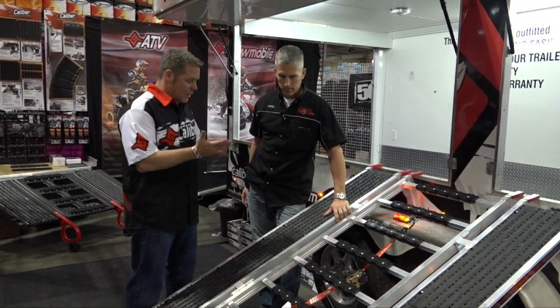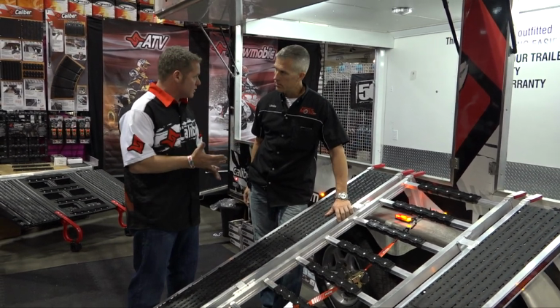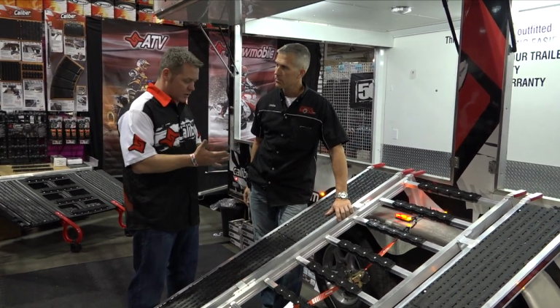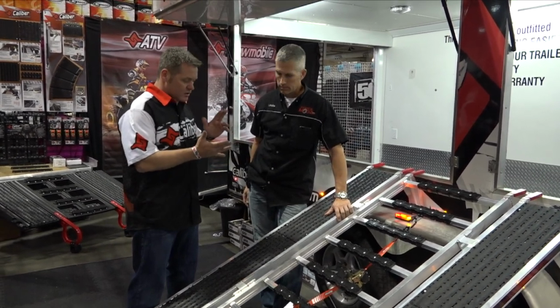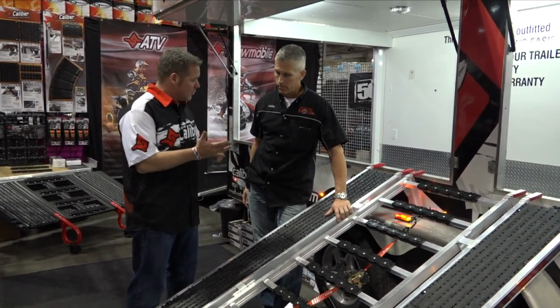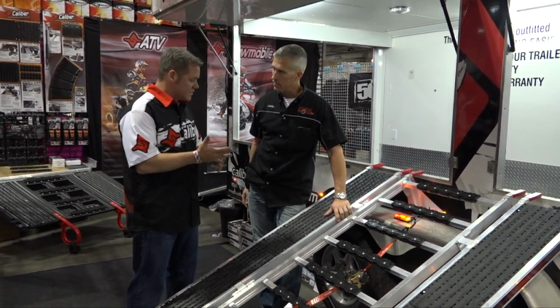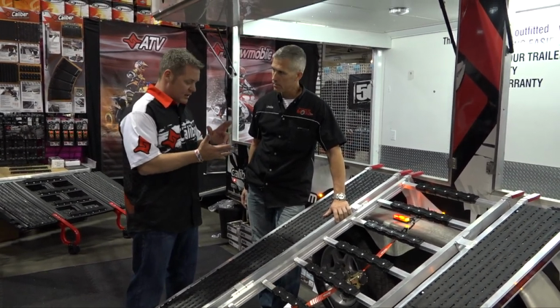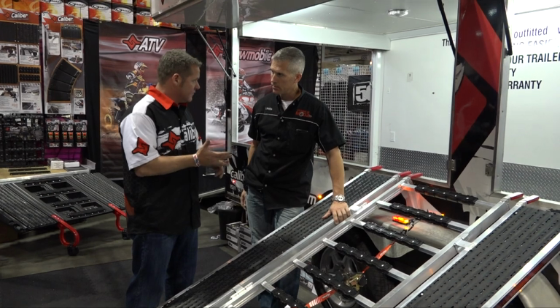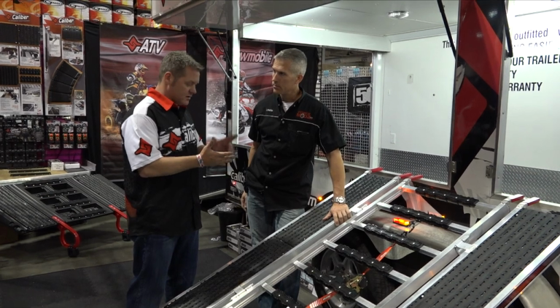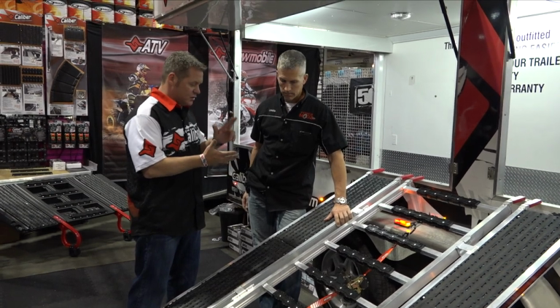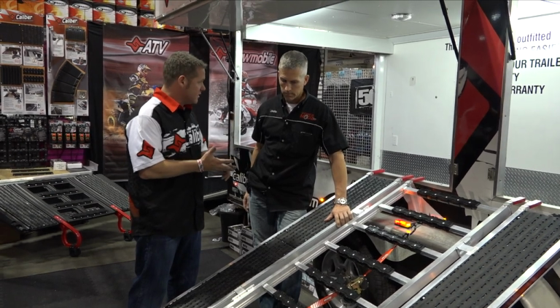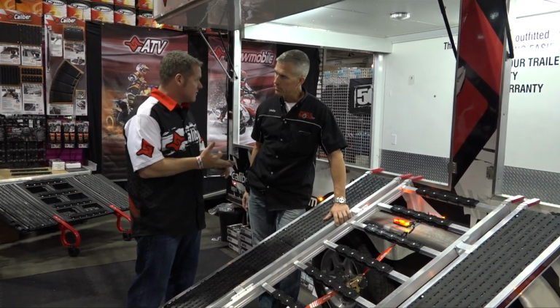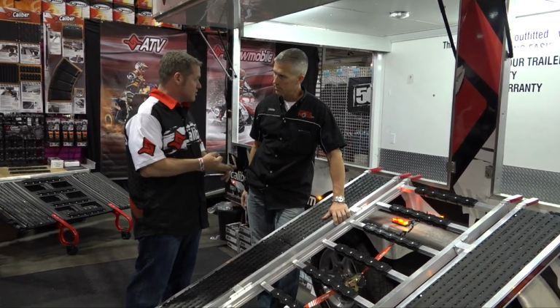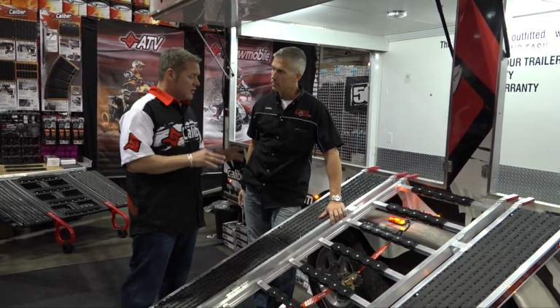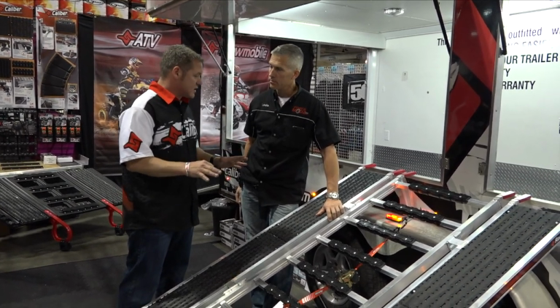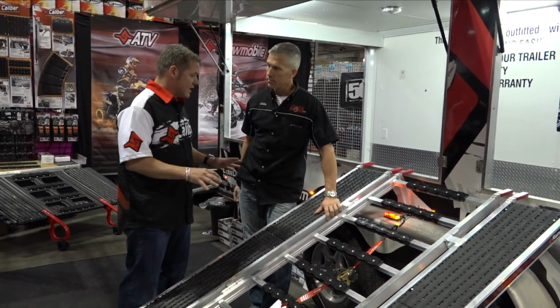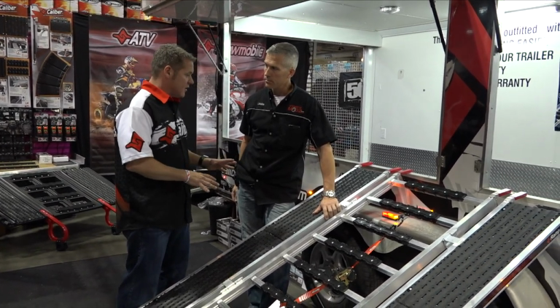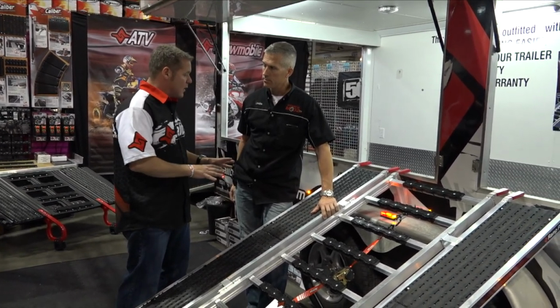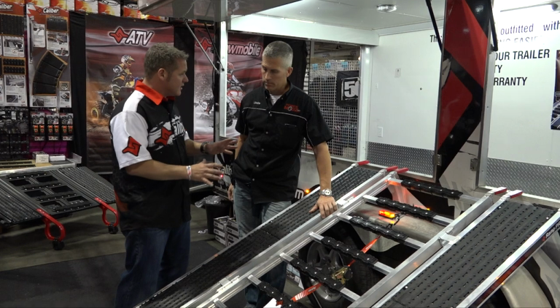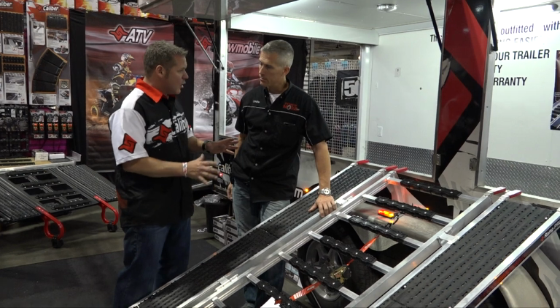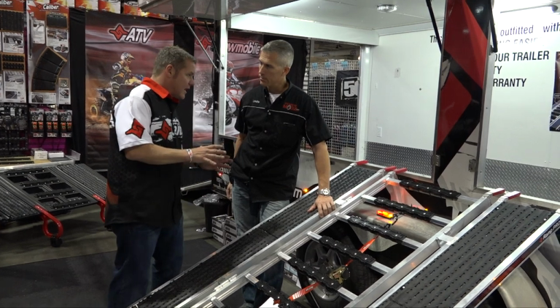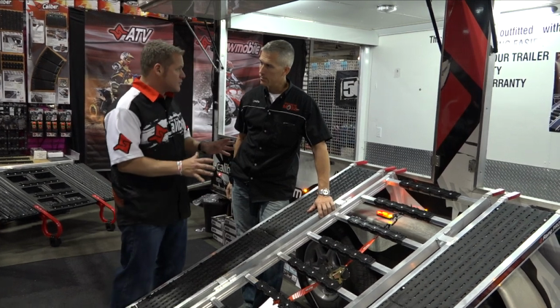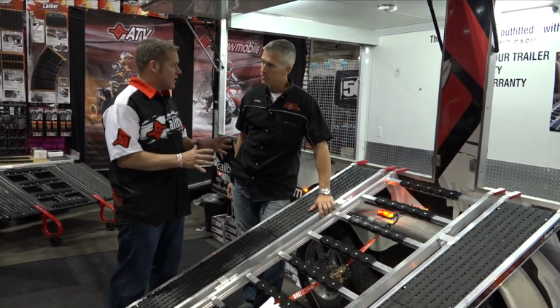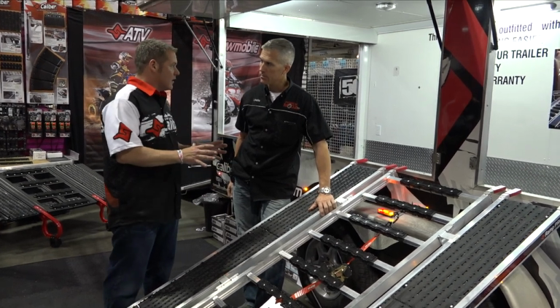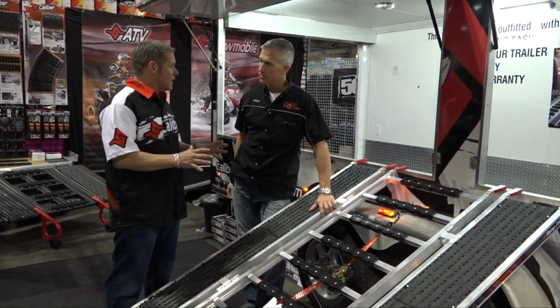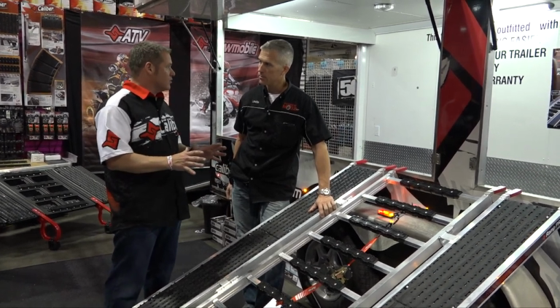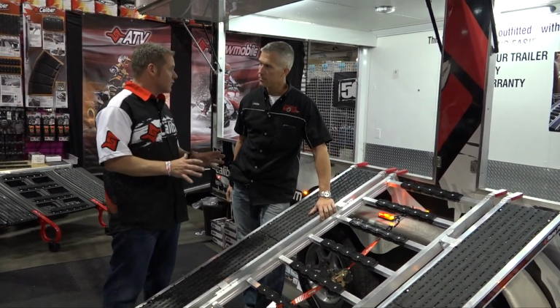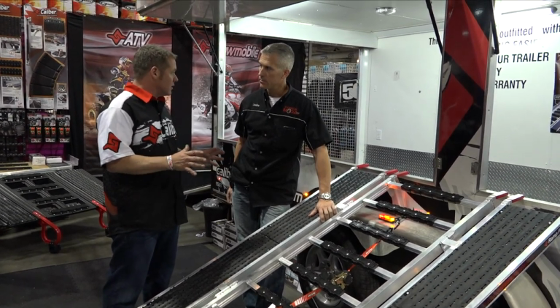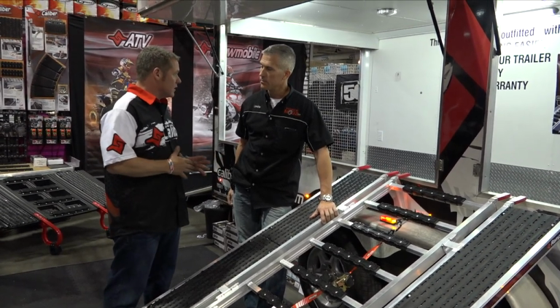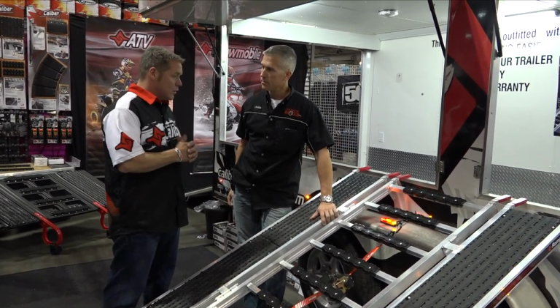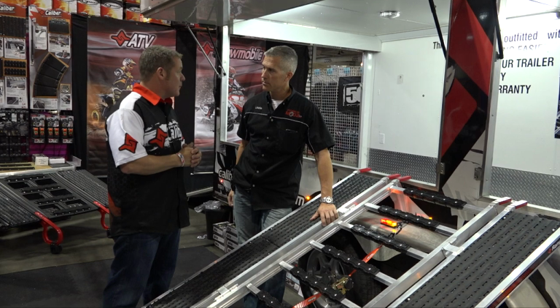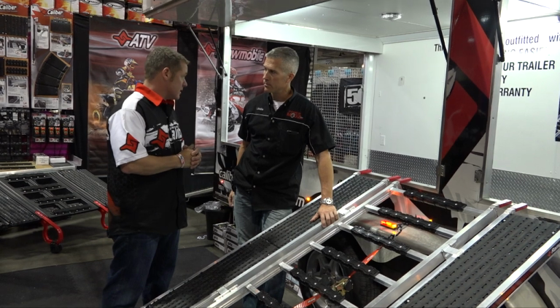Power sports — snowmobiles, ATVs, UTVs, things of that nature. Those guys have, I would say, okay options on what they might want to use for loading and unloading. We want to give them the best option.